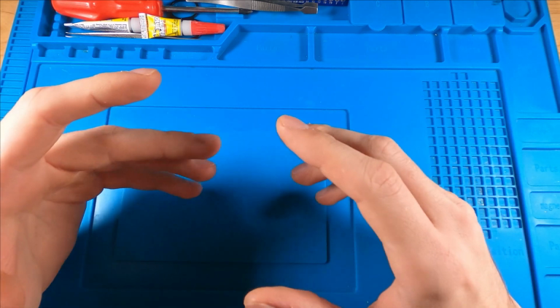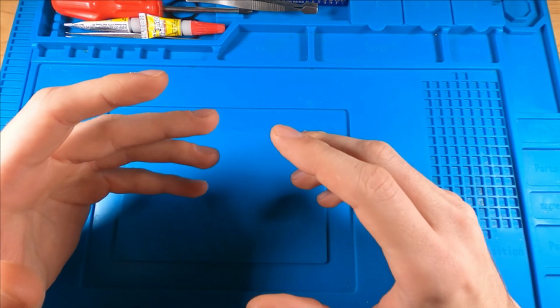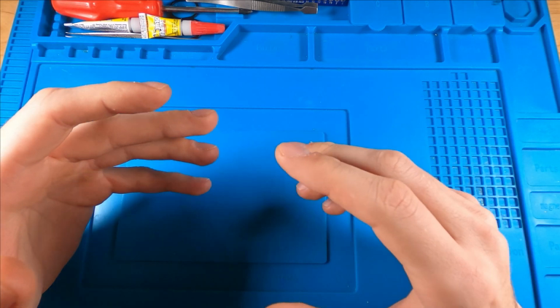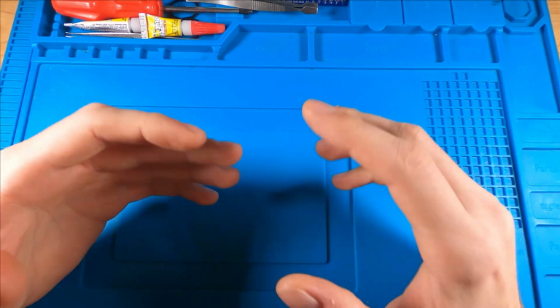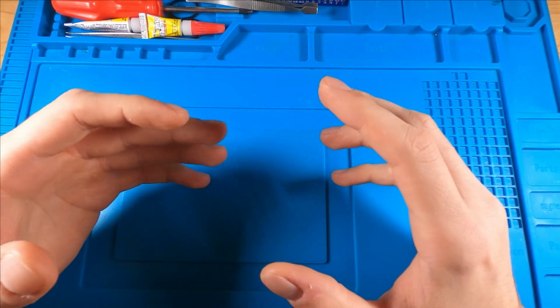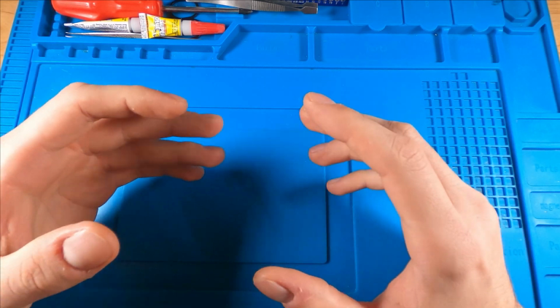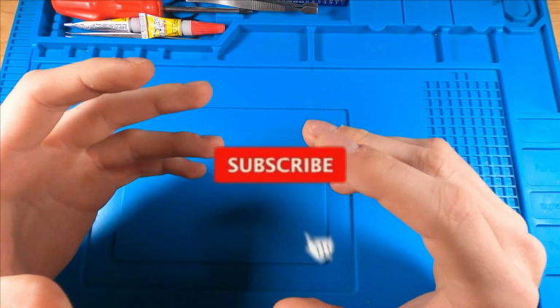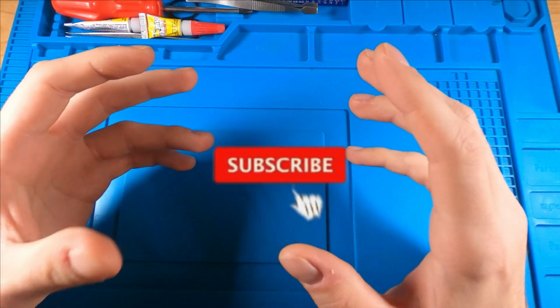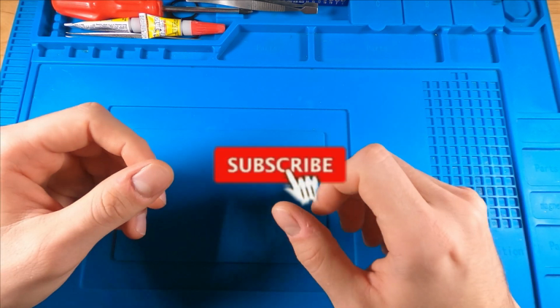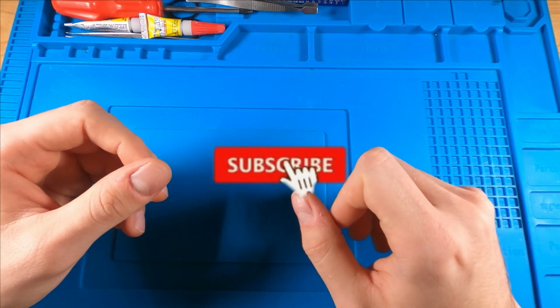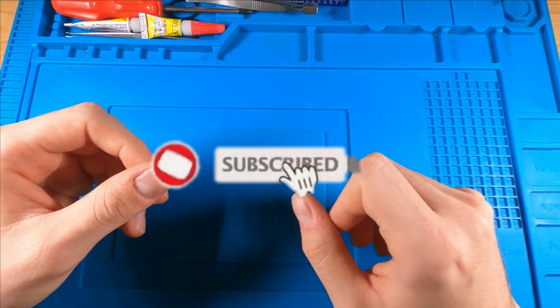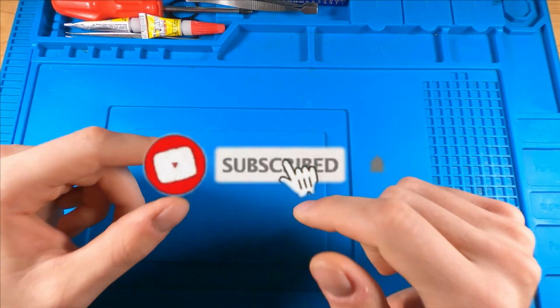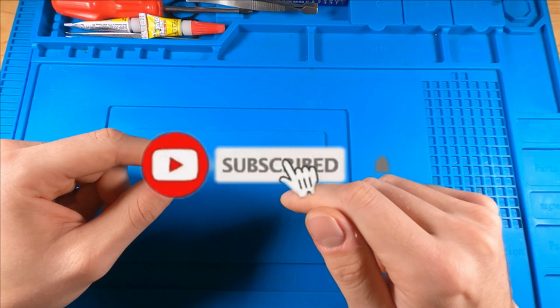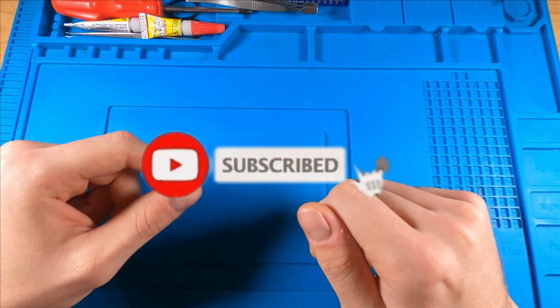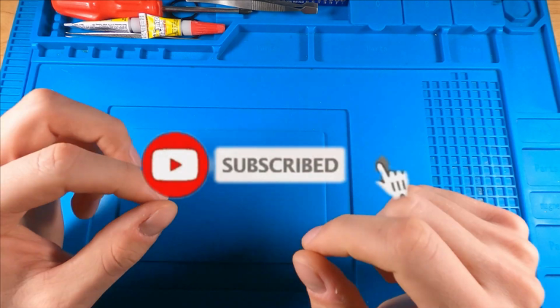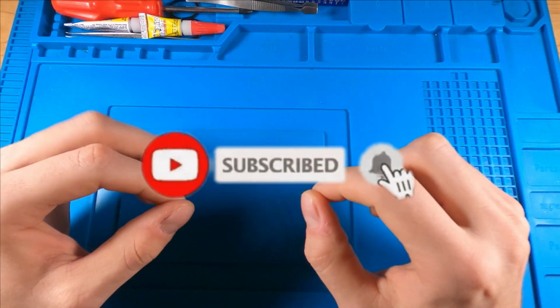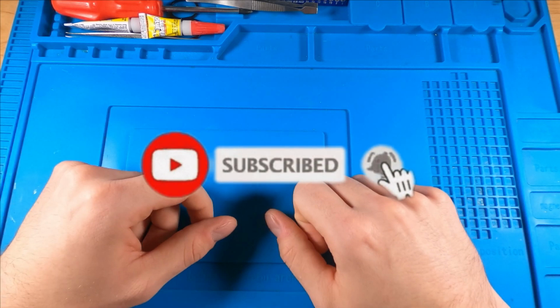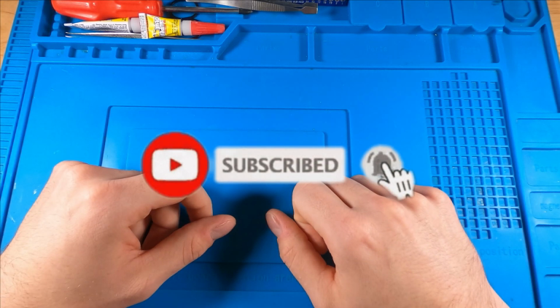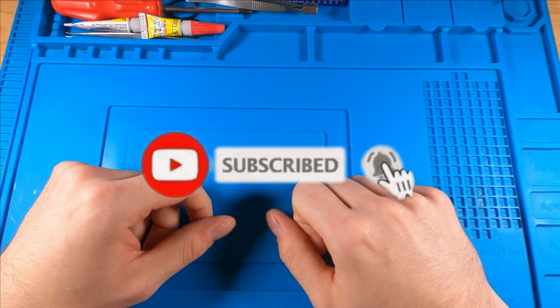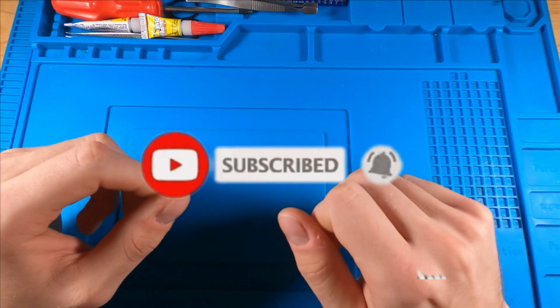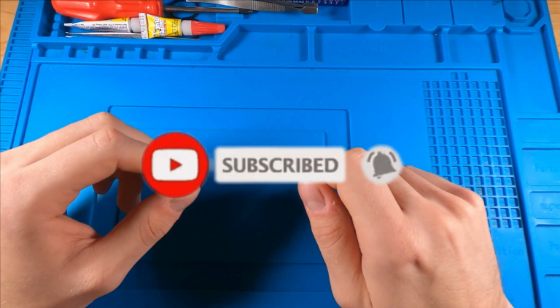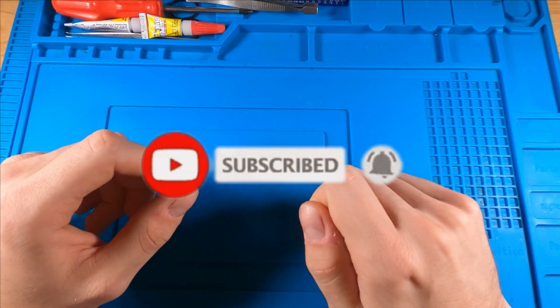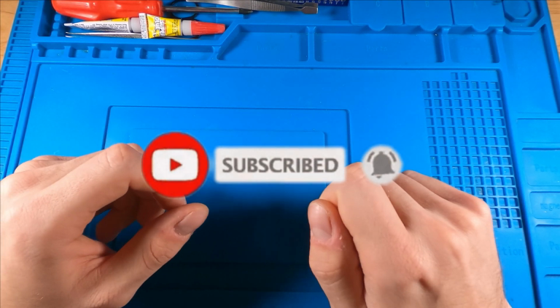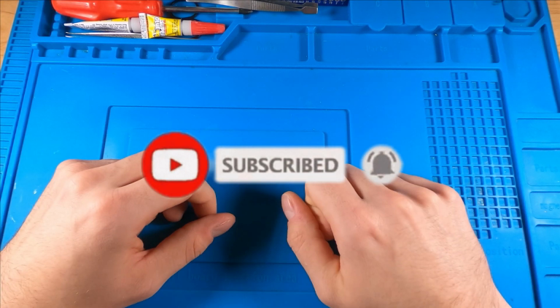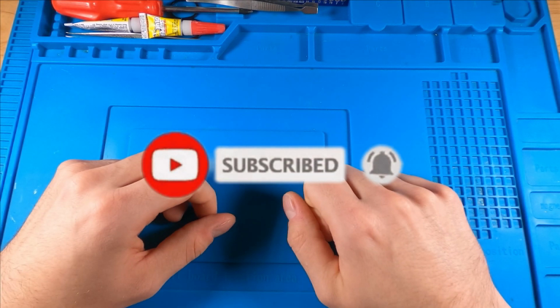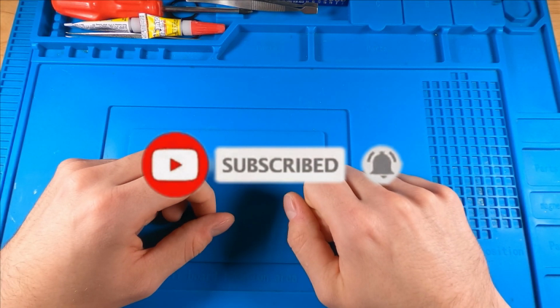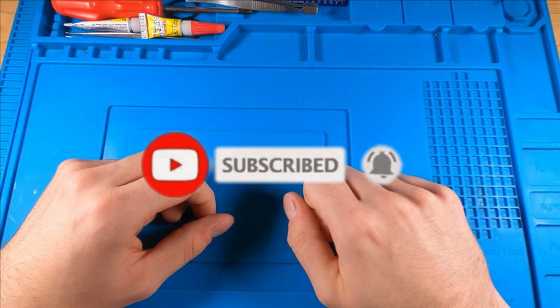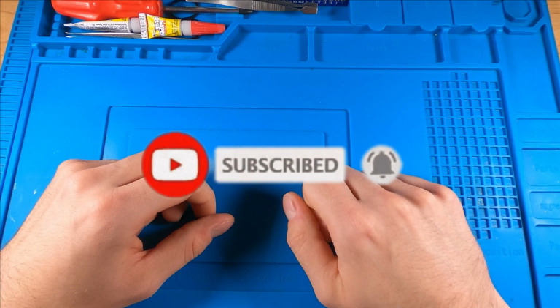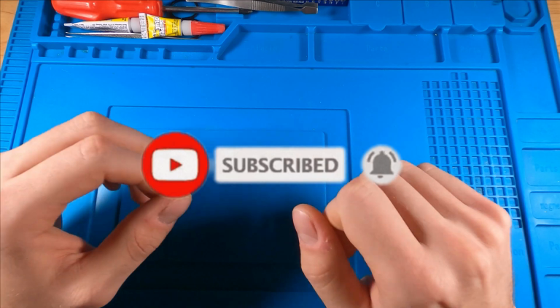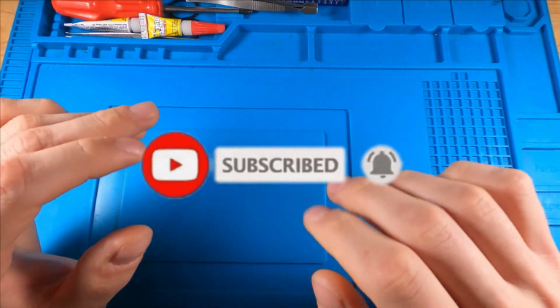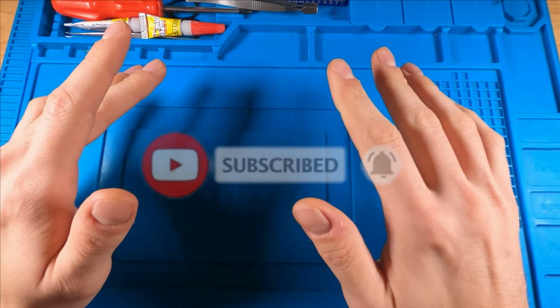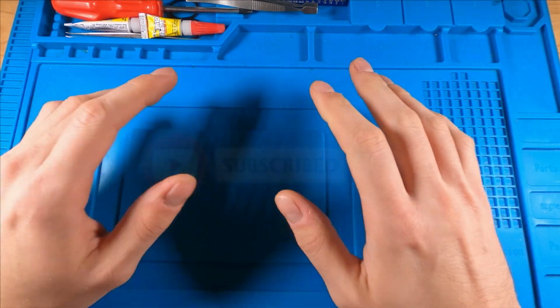And it is the most complex by a long measure. So if you like it, consider liking this video and subscribing to the channel. So without further ado, let's dive in.